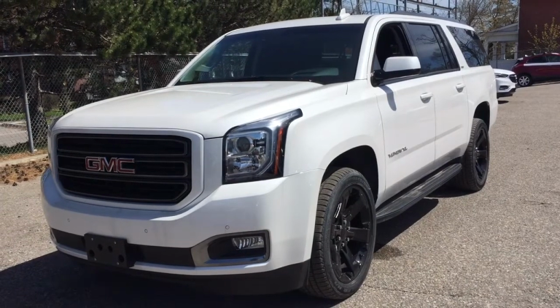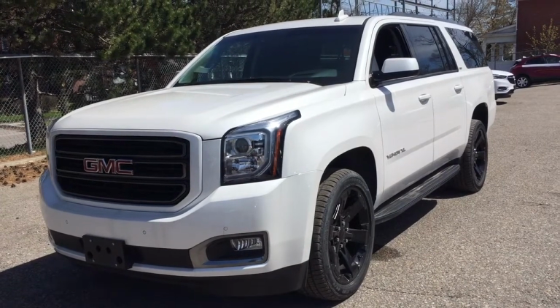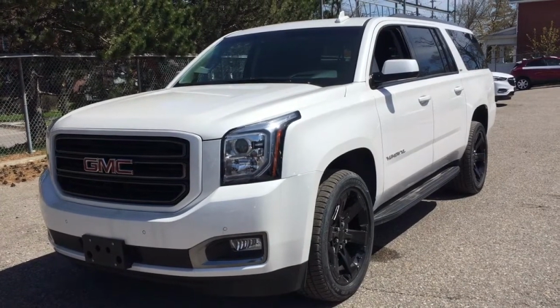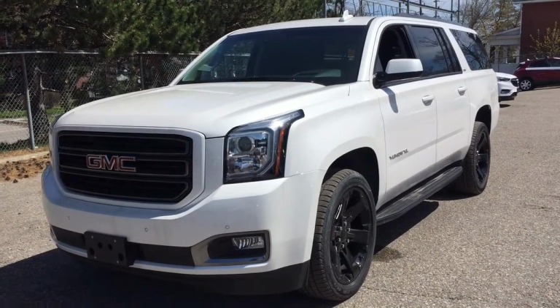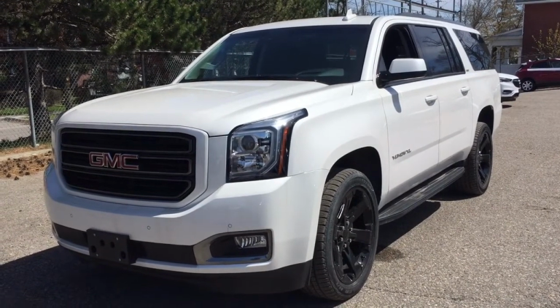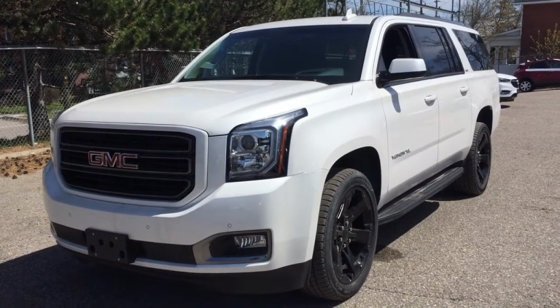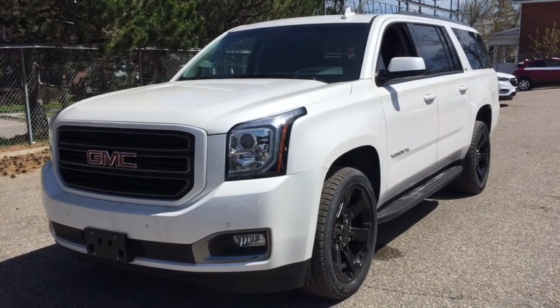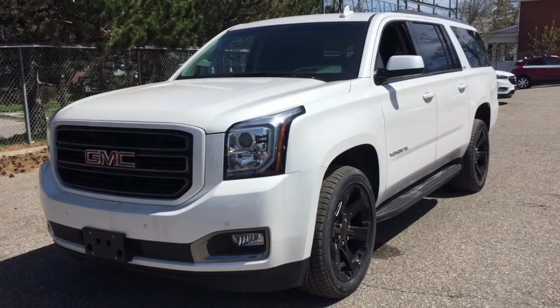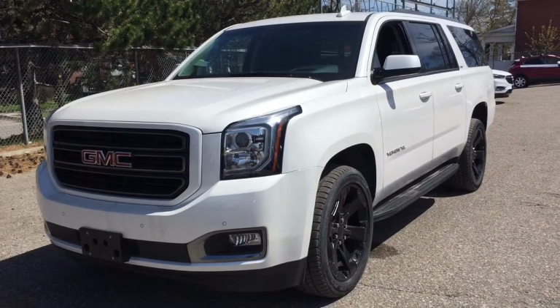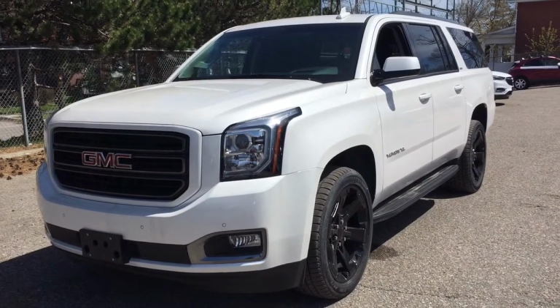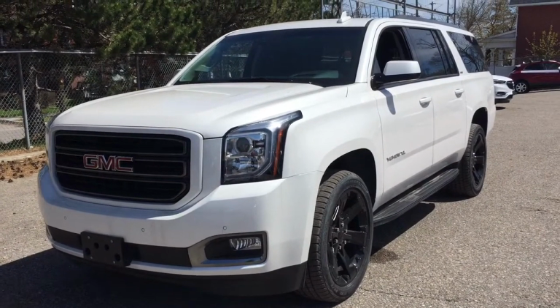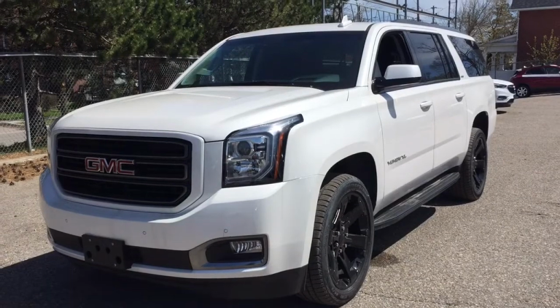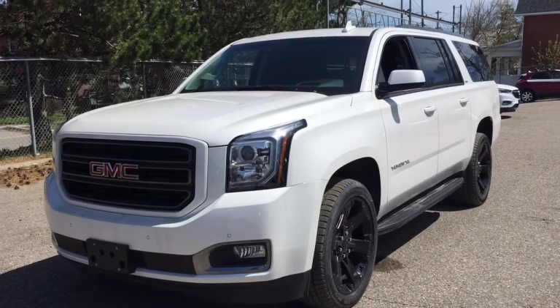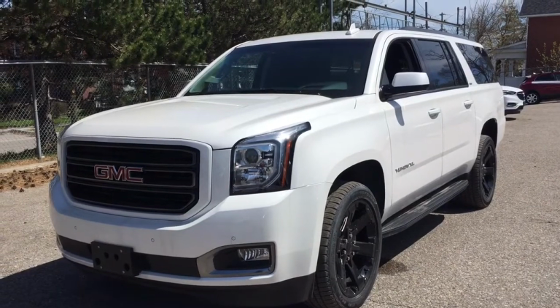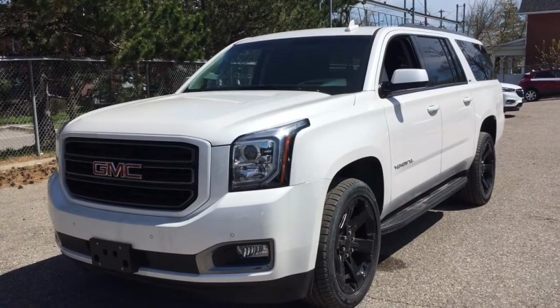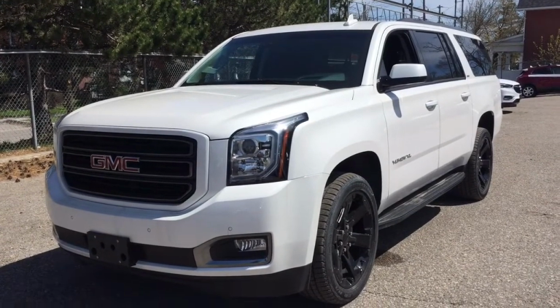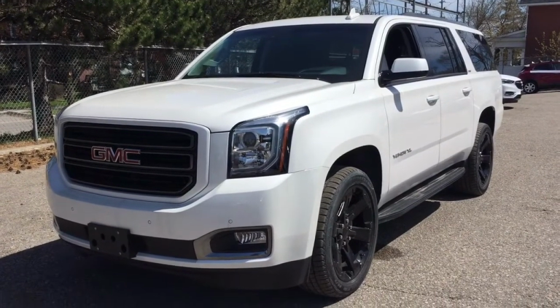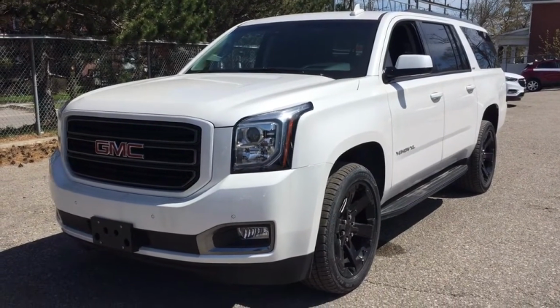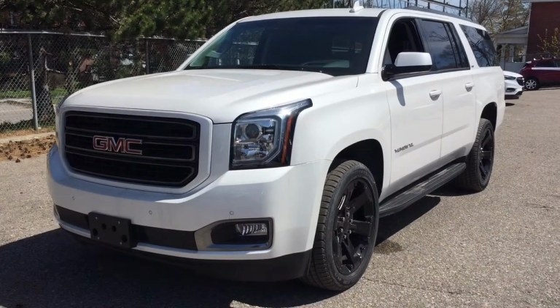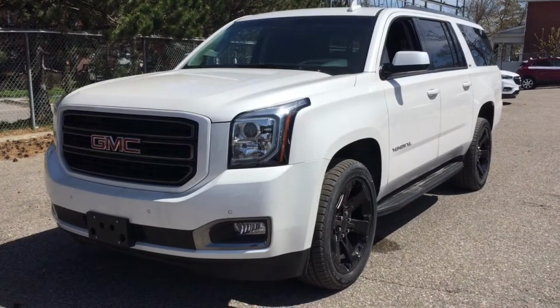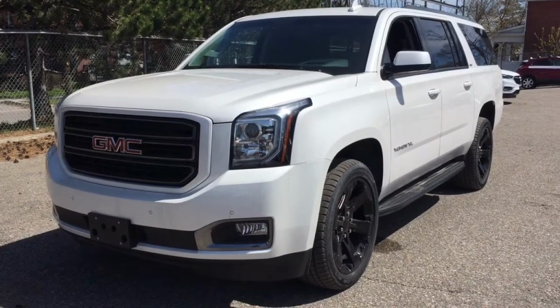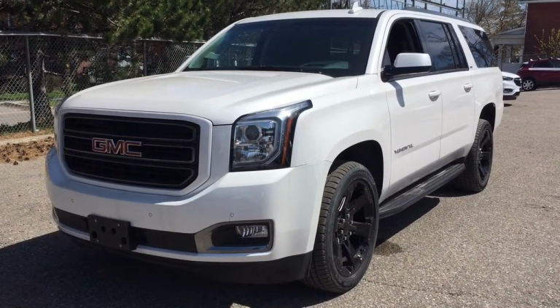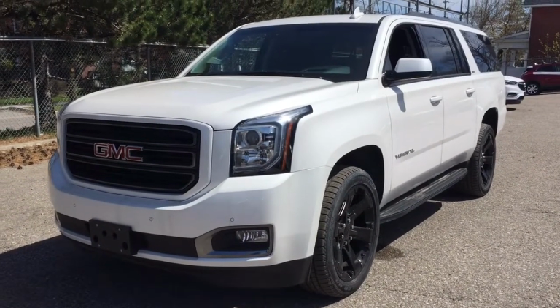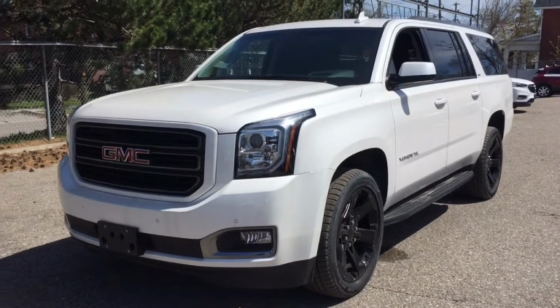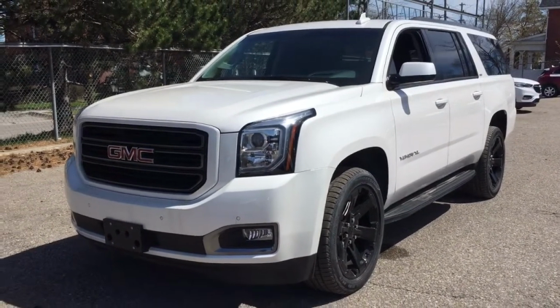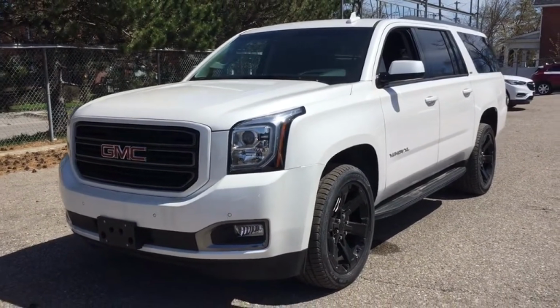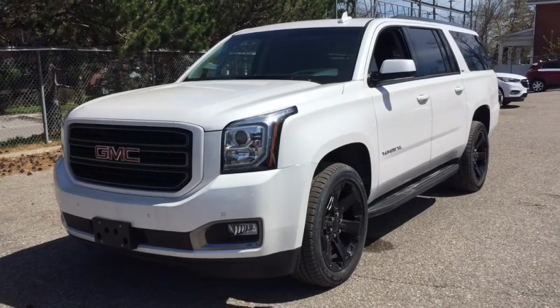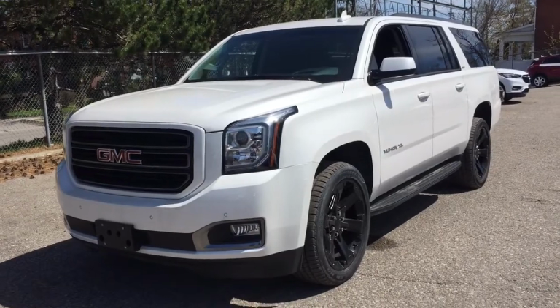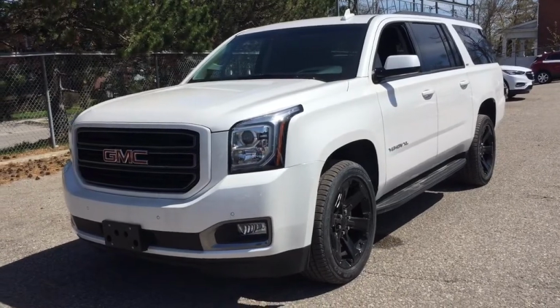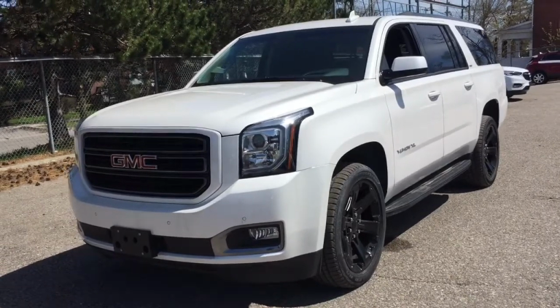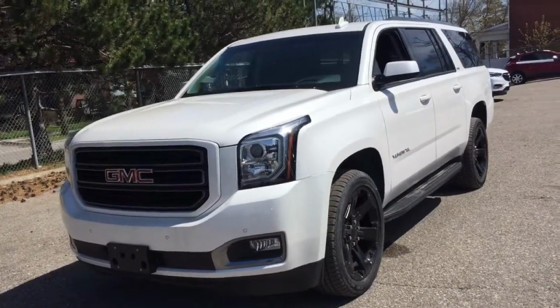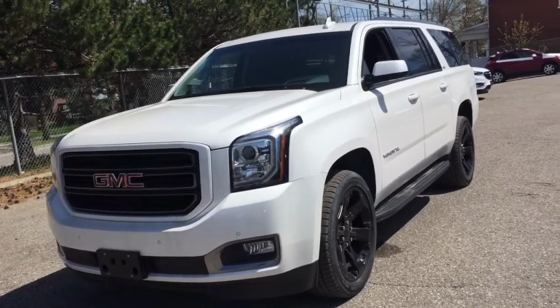It's a great day at Mills Motors, 240 Bond Street East in Oshawa. This is the 2019 GMC Yukon XL SLT four-wheel drive.